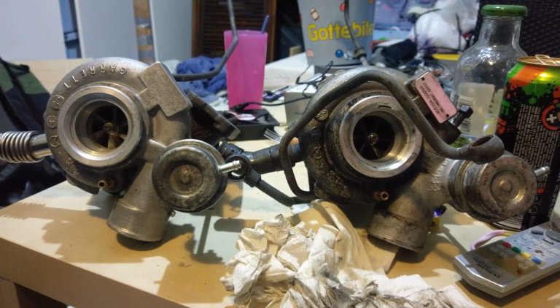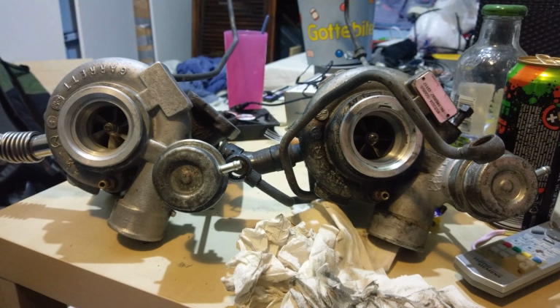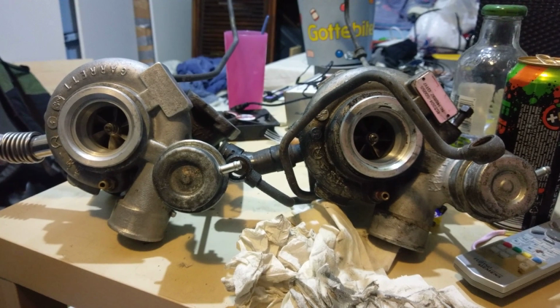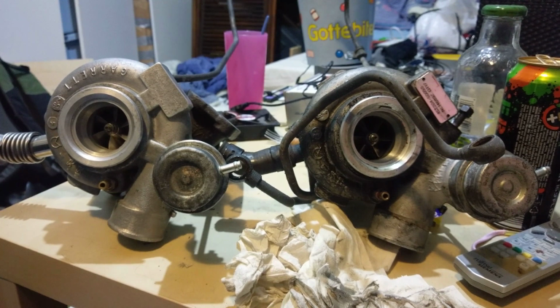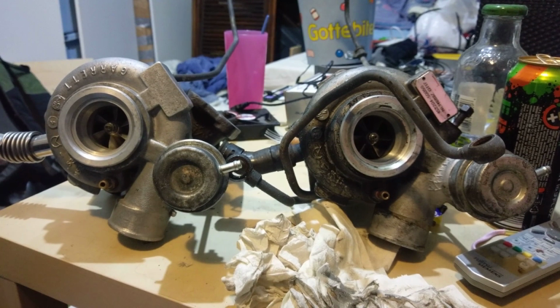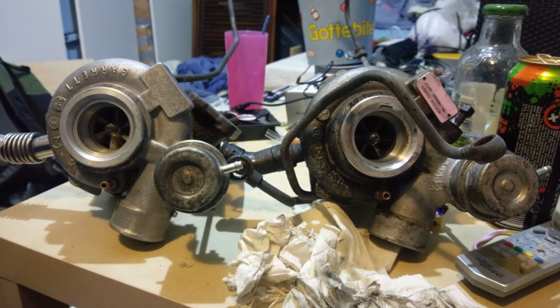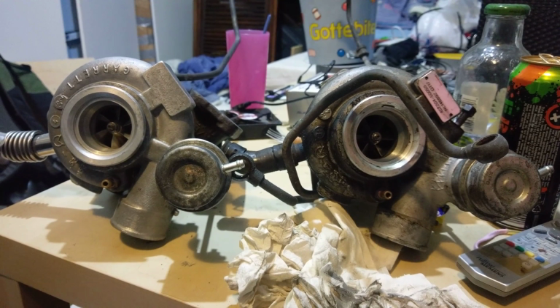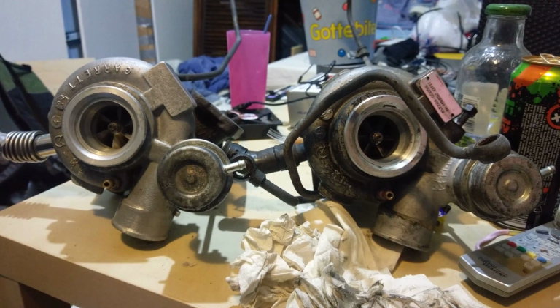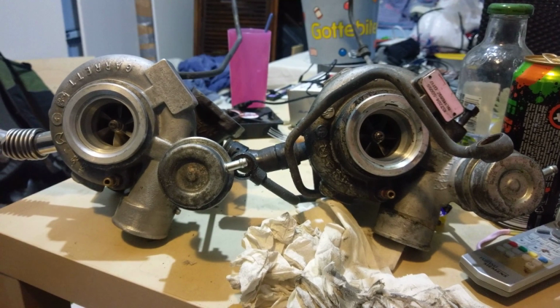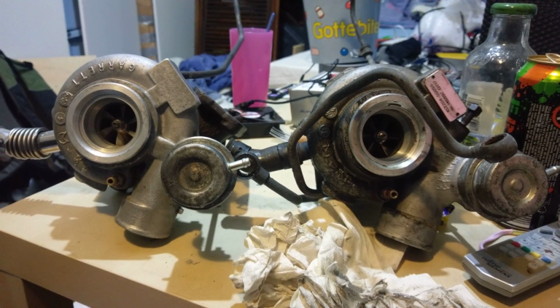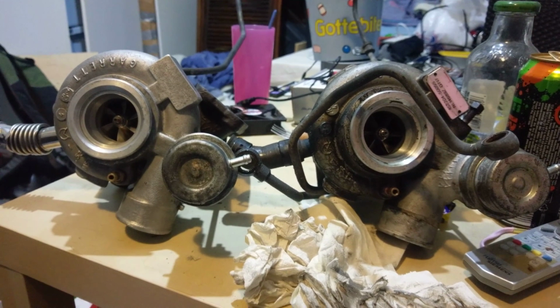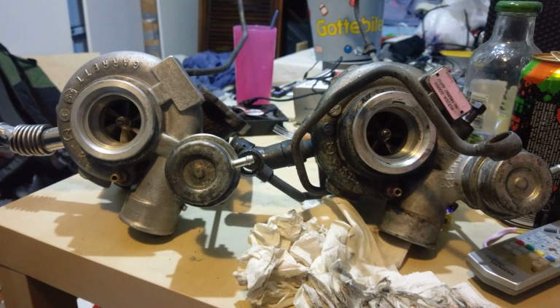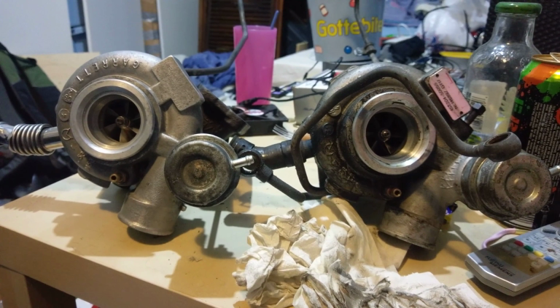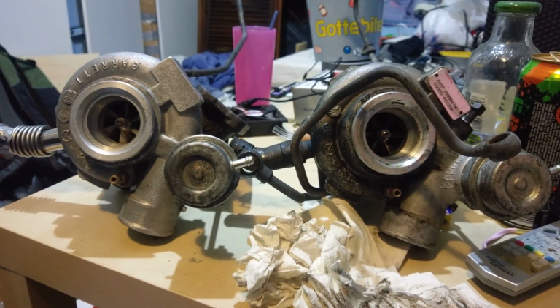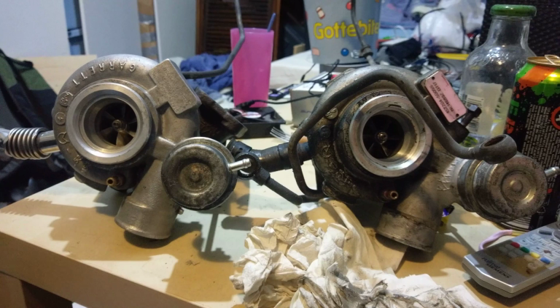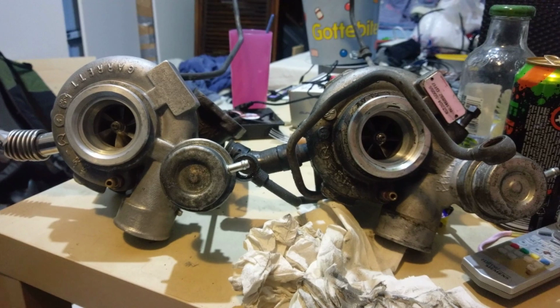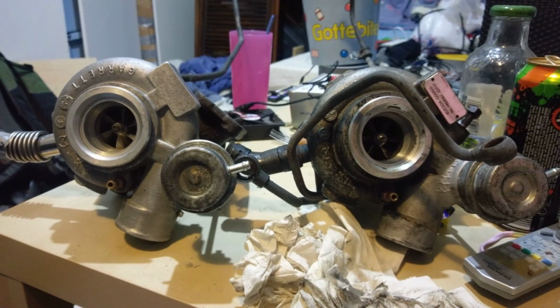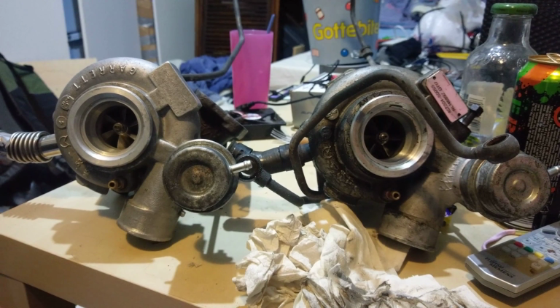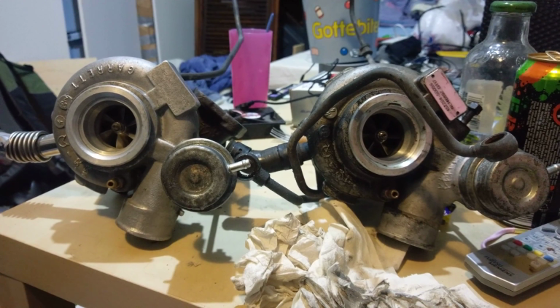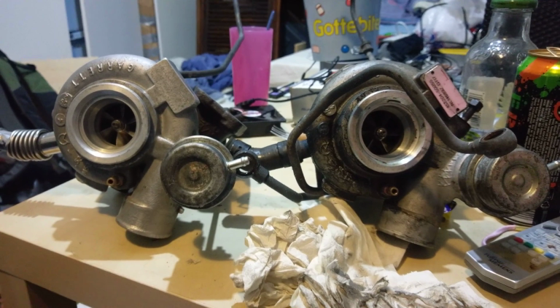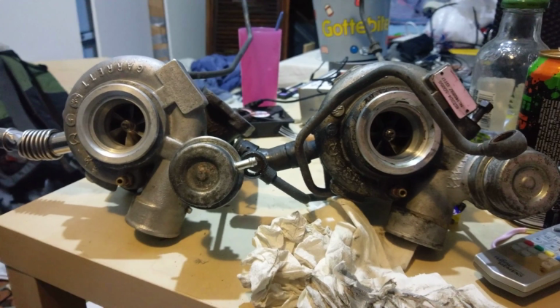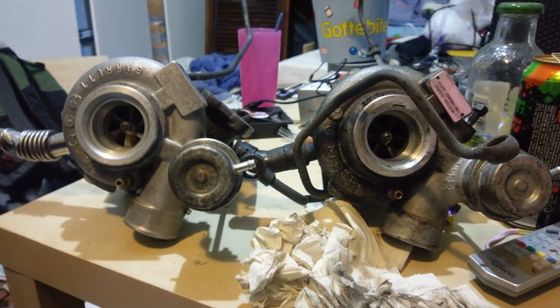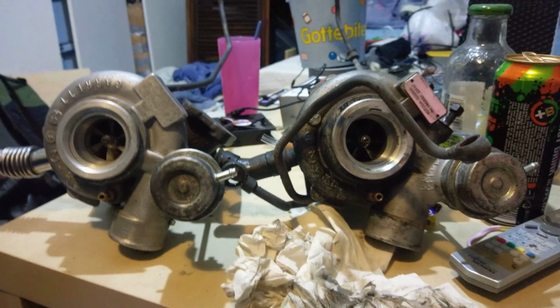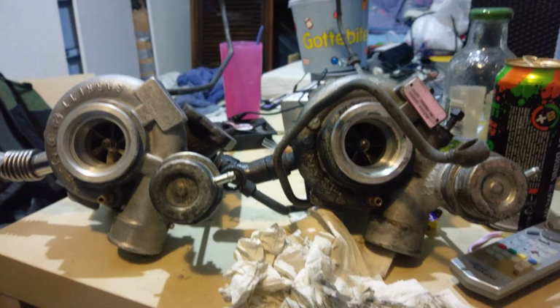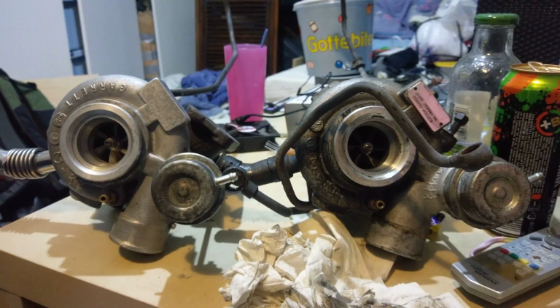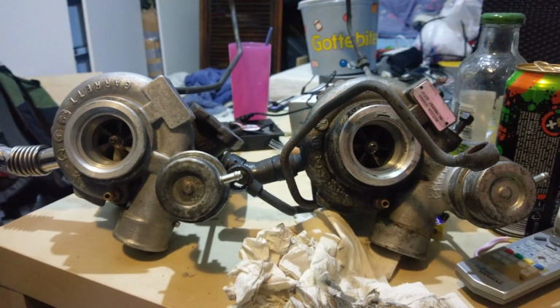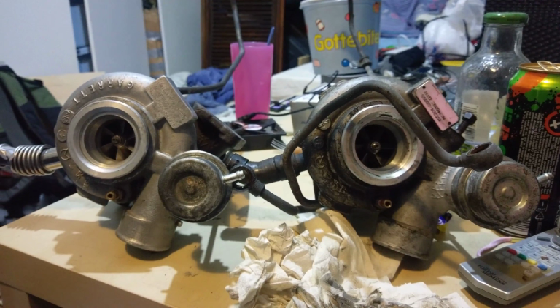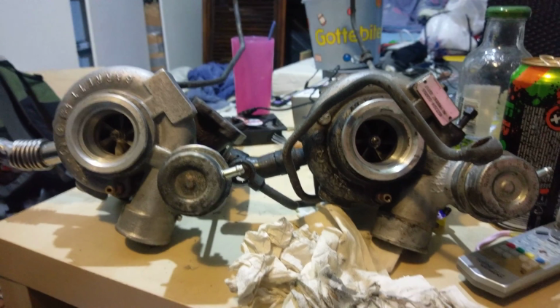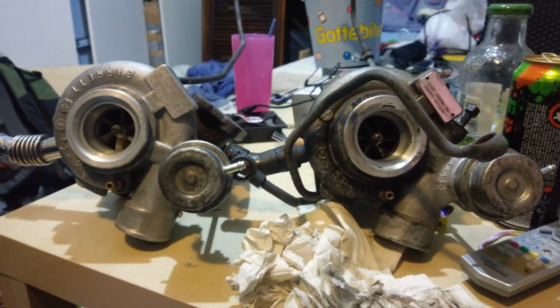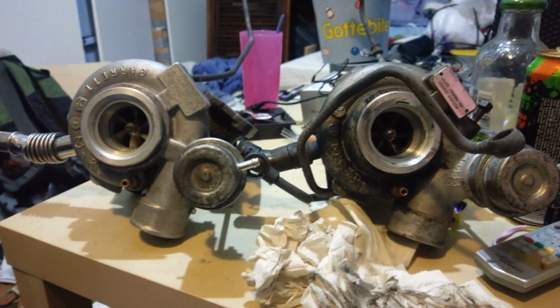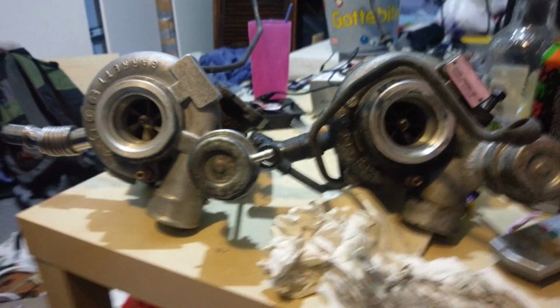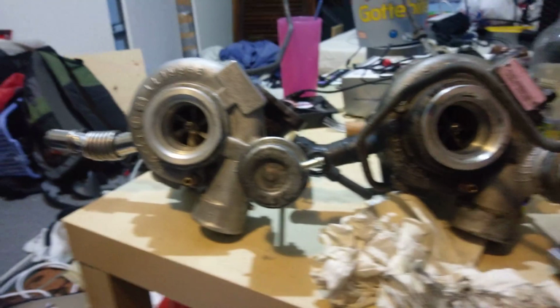All right guys, so what I have on my table today is two Garrett GT17 turbochargers. Of course it's a Saab channel — they're both out of a Saab.